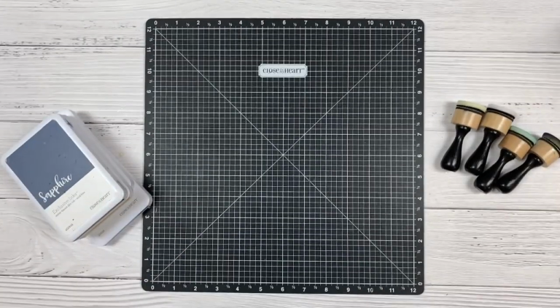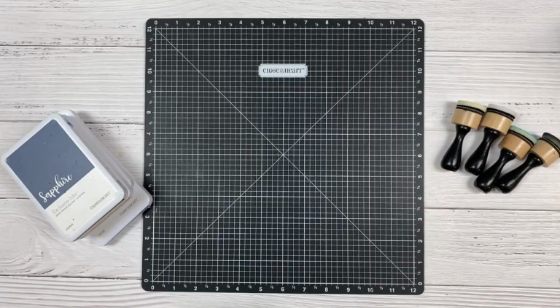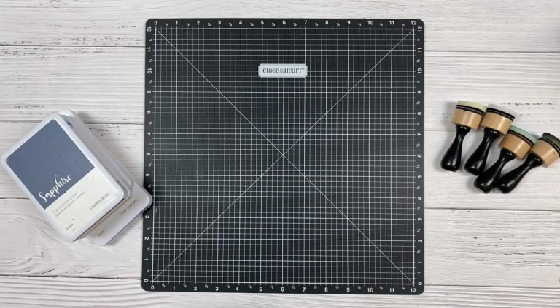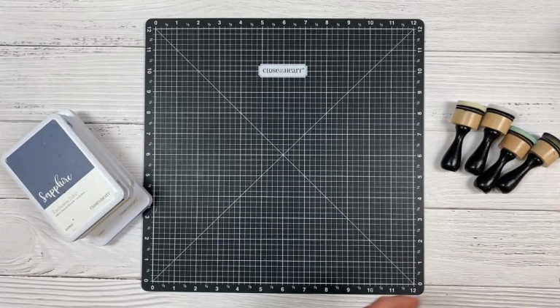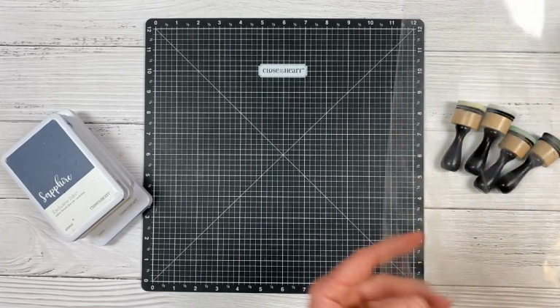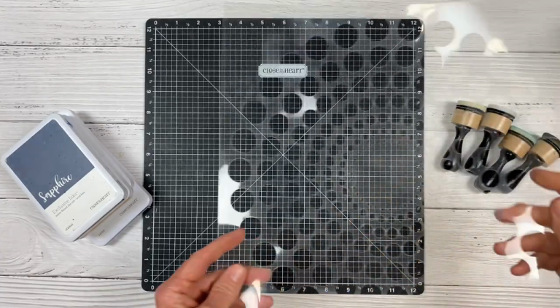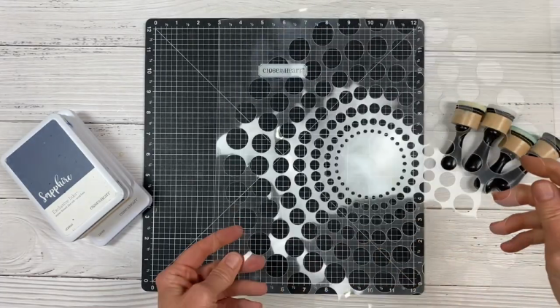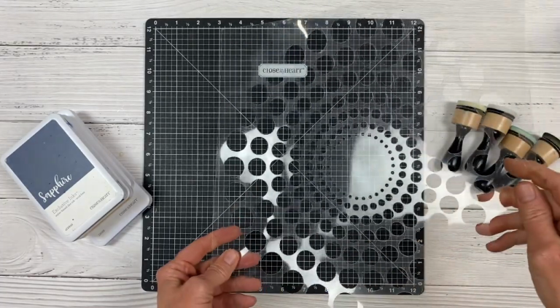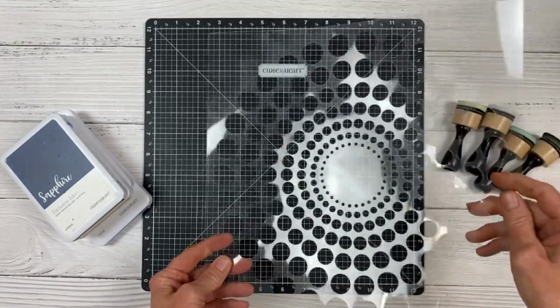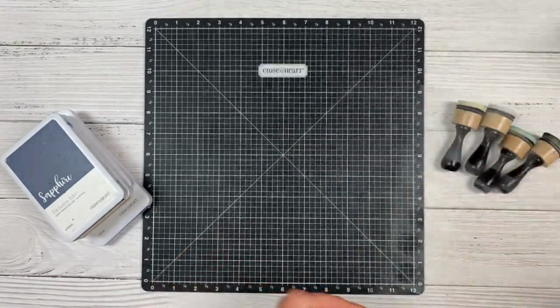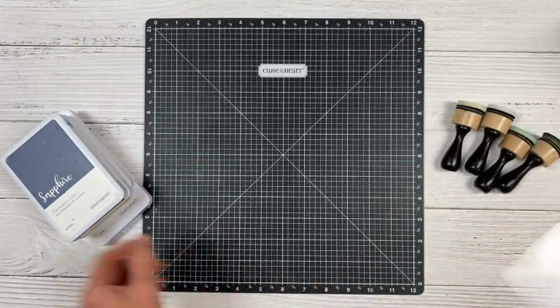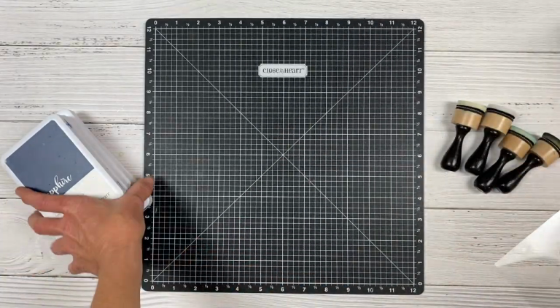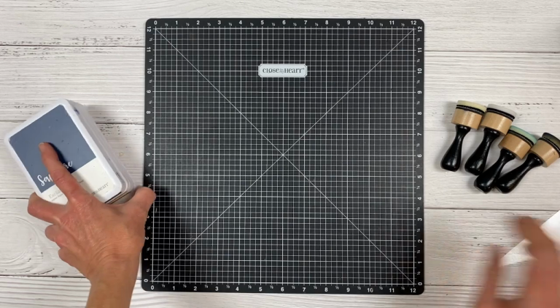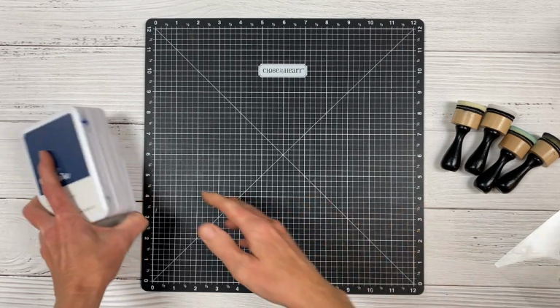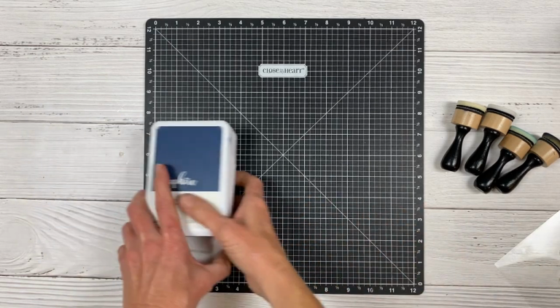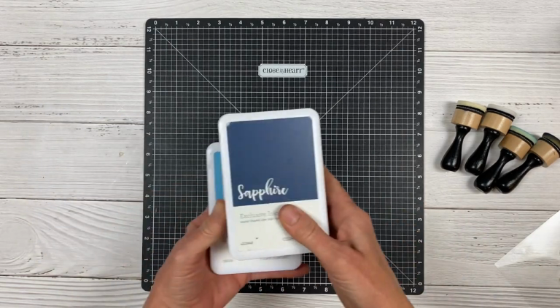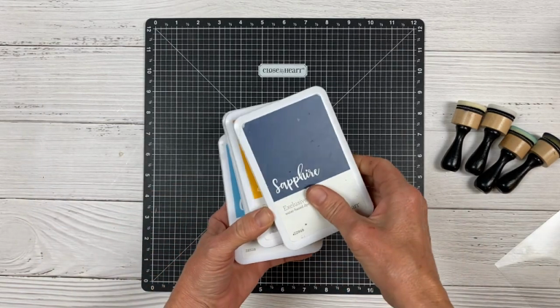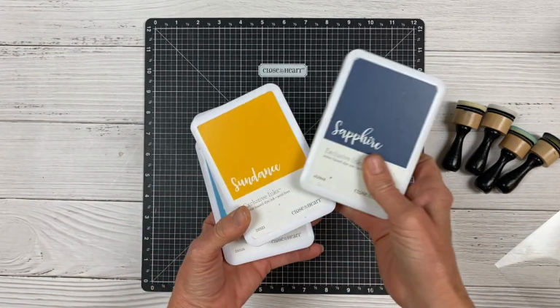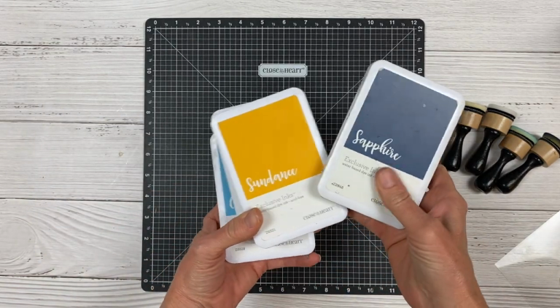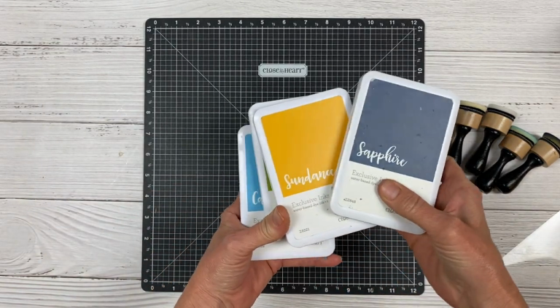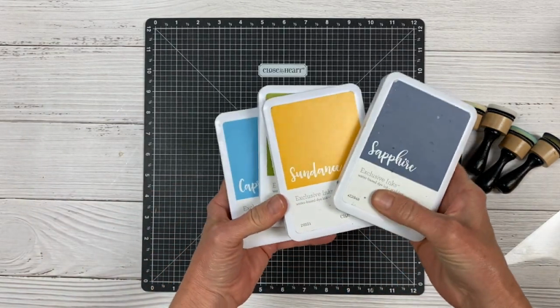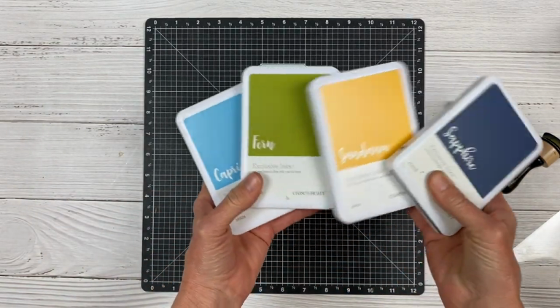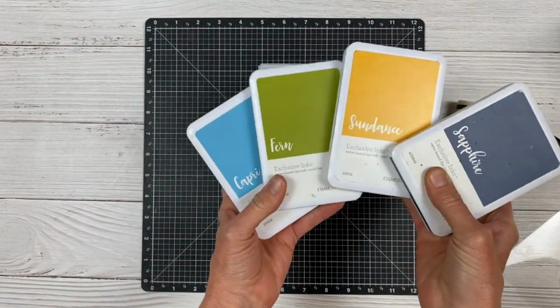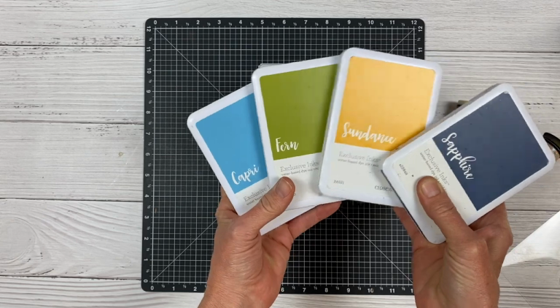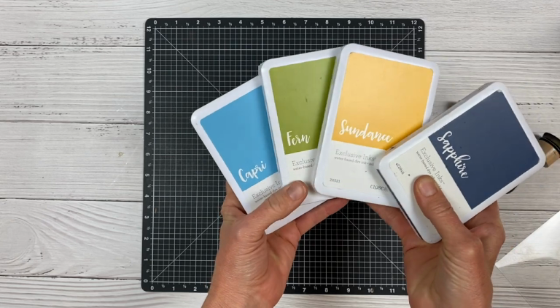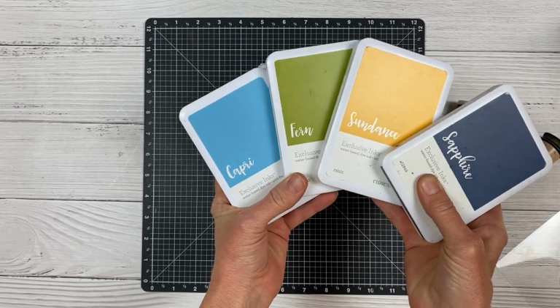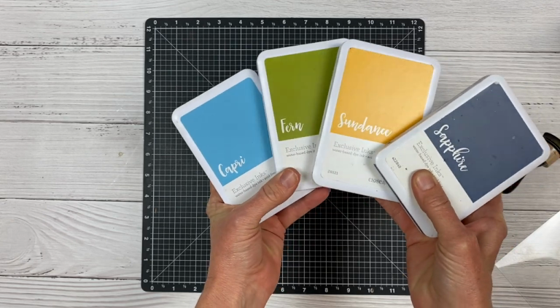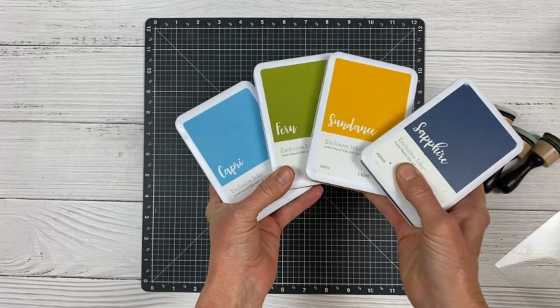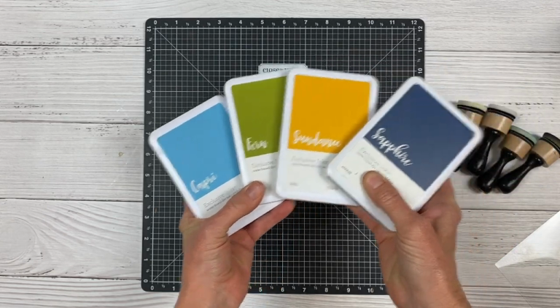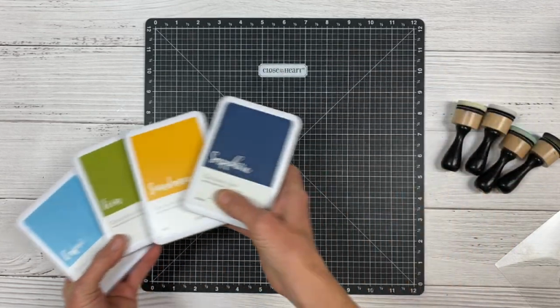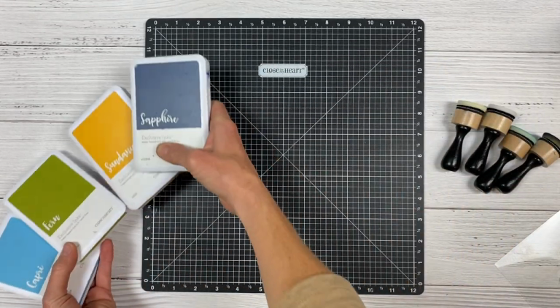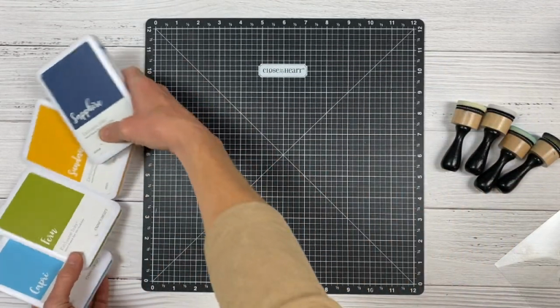I am going to create a layout with this stencil here — it has kind of a circular pattern of dots. I do have several ink colors: sapphire, sundance, fern, and capri. These are going to be the colors I'm going to work with today.